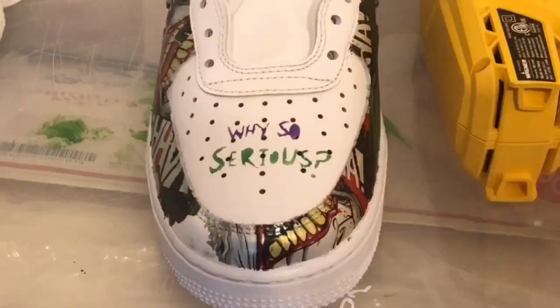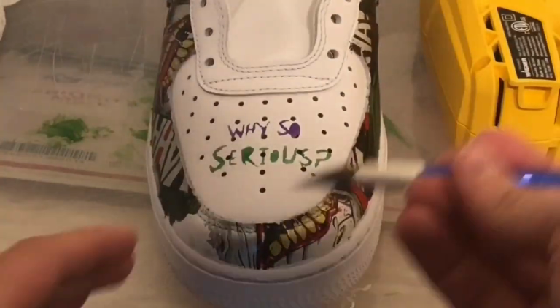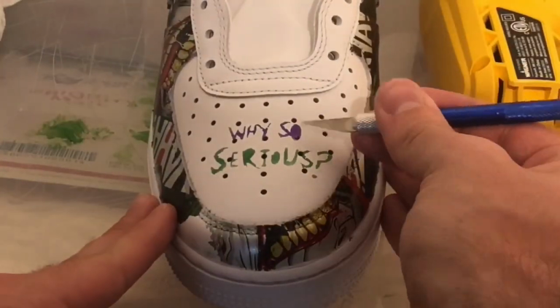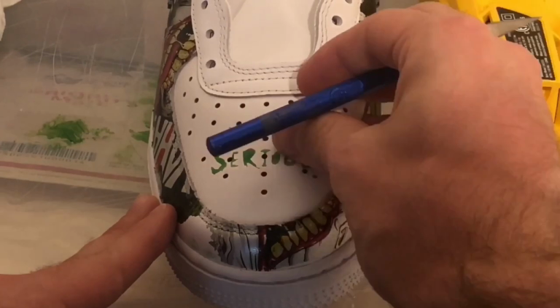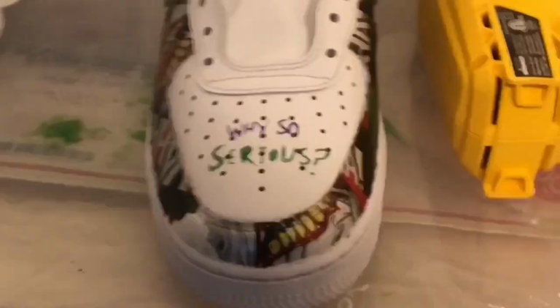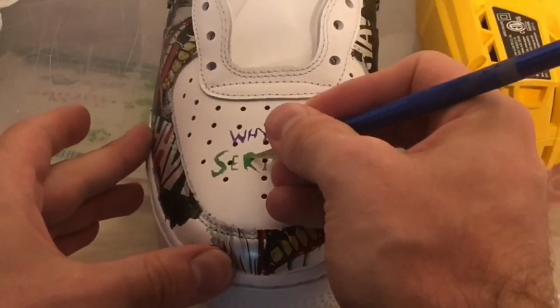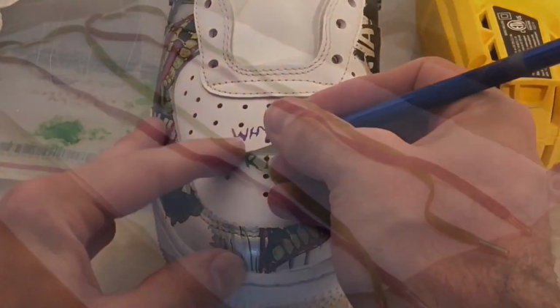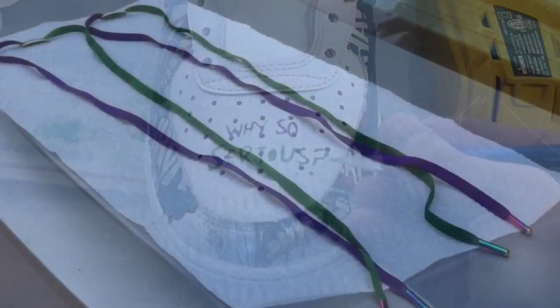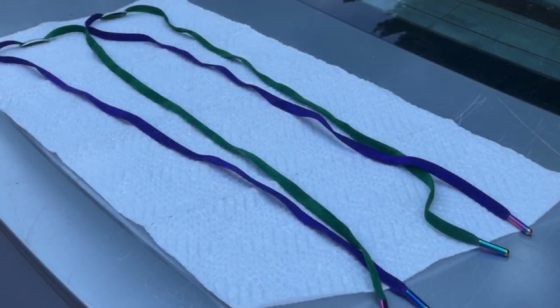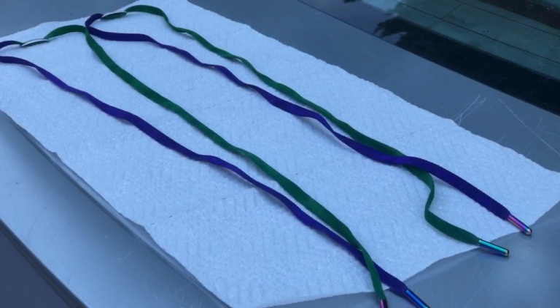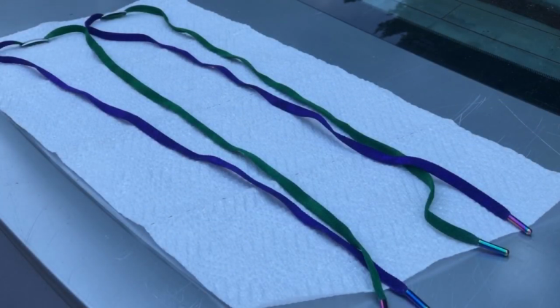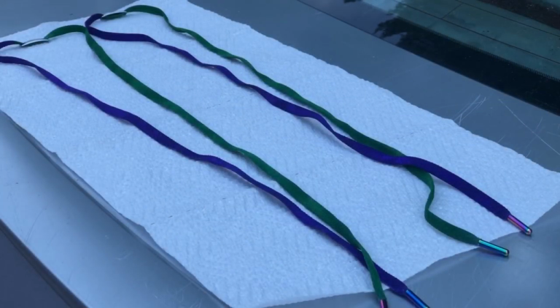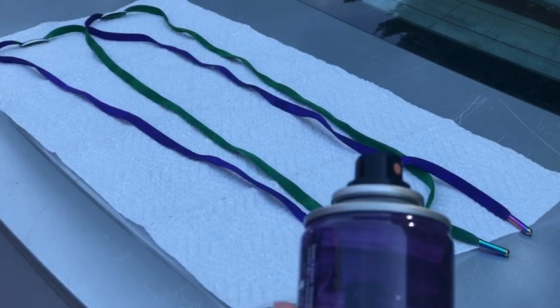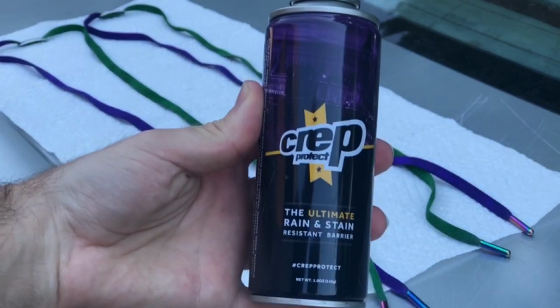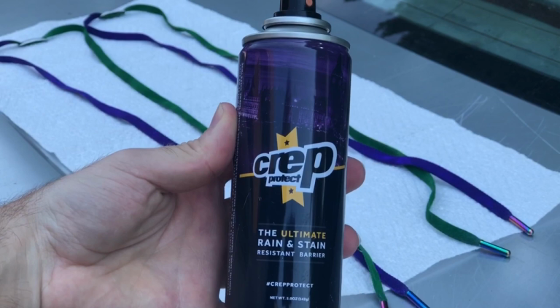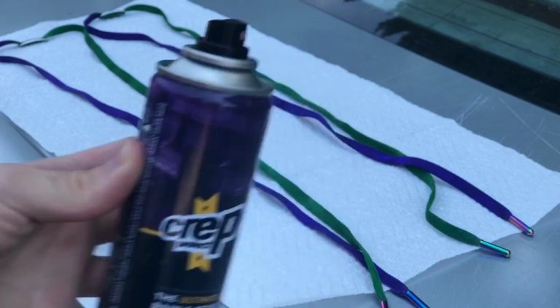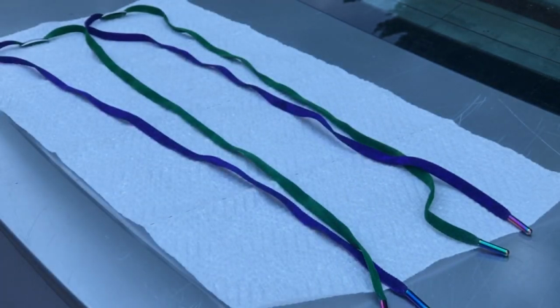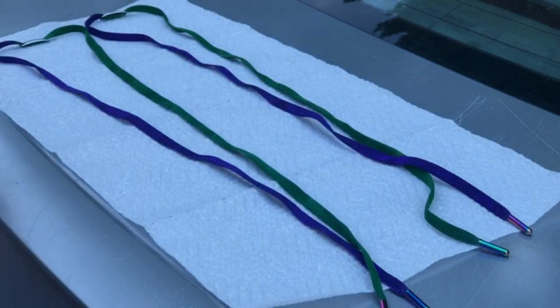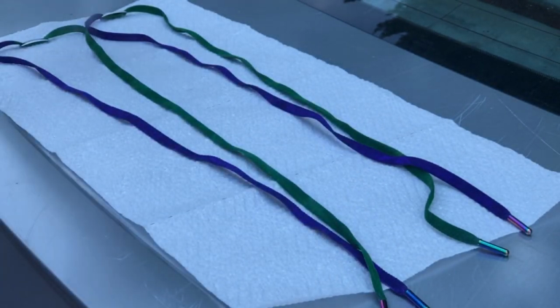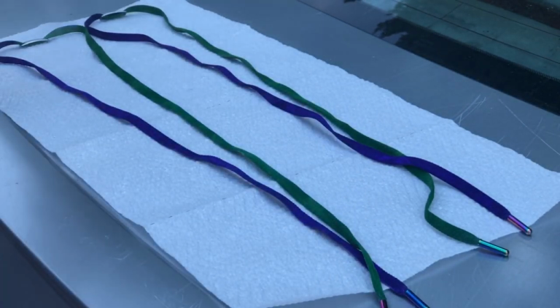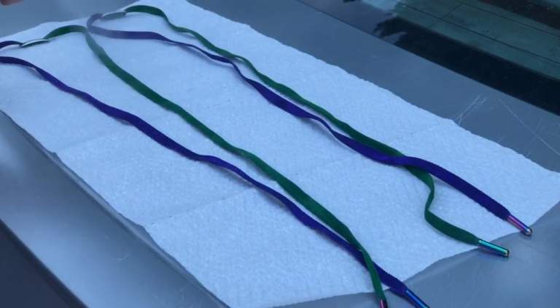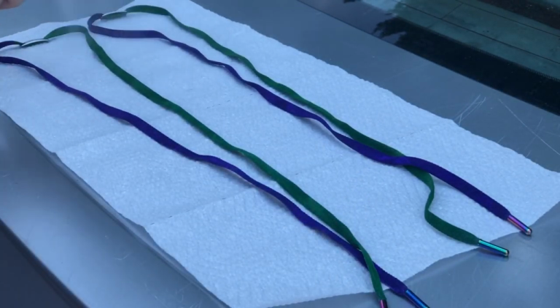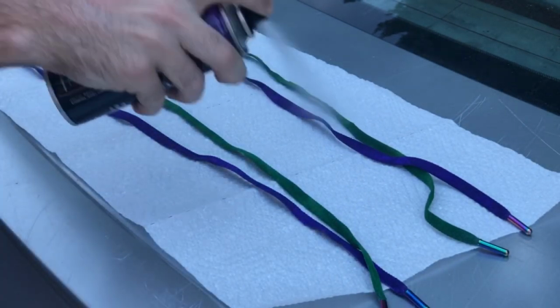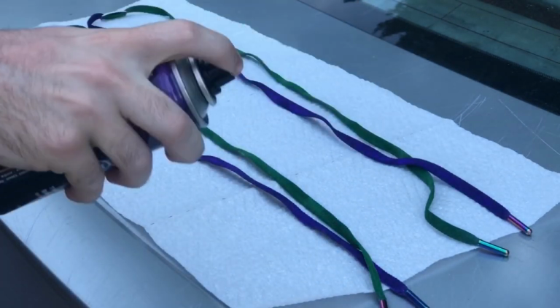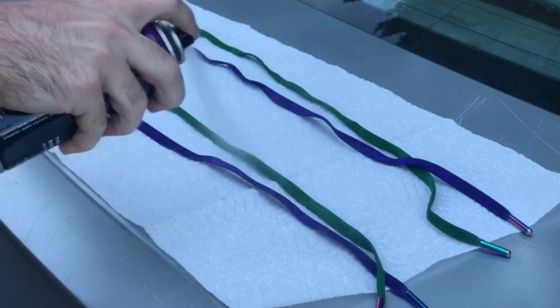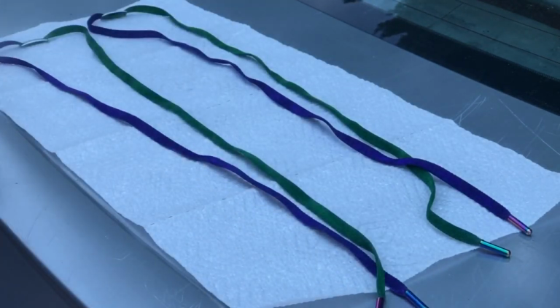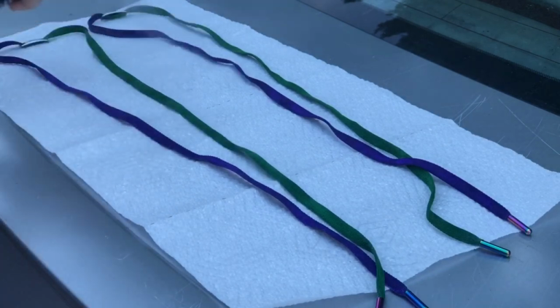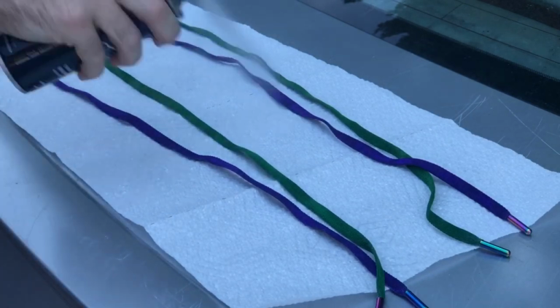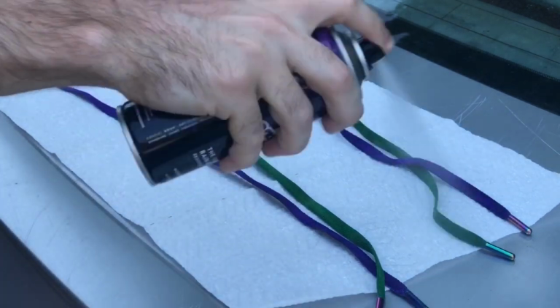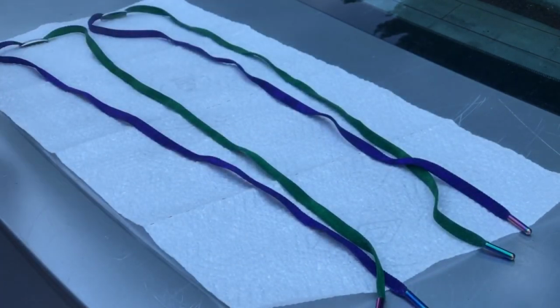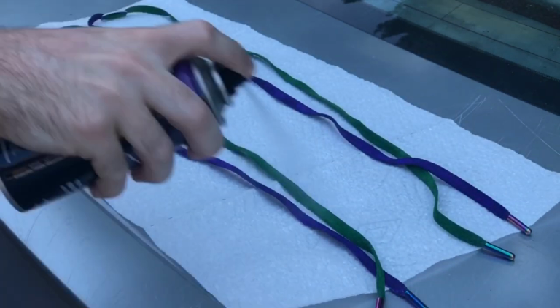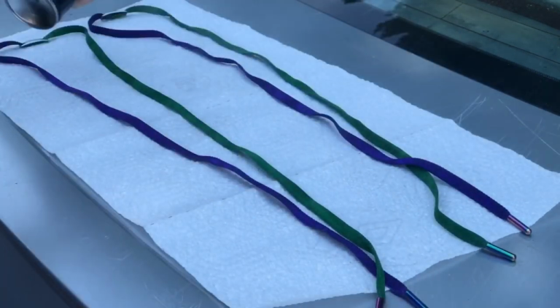Now that we got the stencils done, we're going to get into the Crep and the shoelaces. Even though we used the Too Soft and the Angelus paint, I still want to waterproof them and definitely keep them stain resistant. I don't want anything to get on them, so let's get into it.